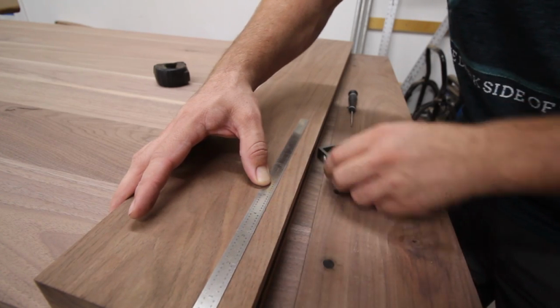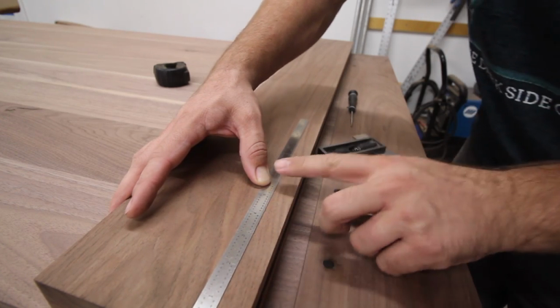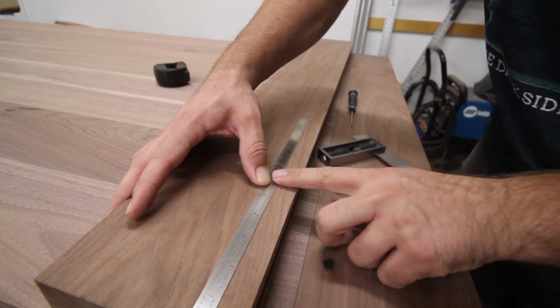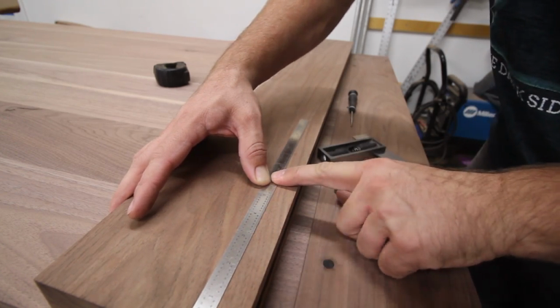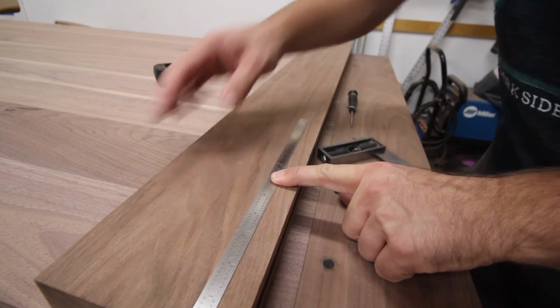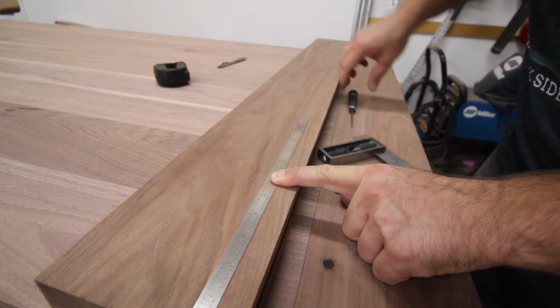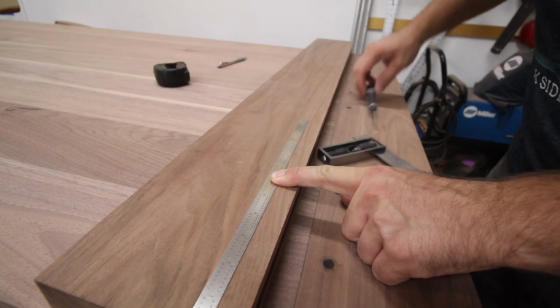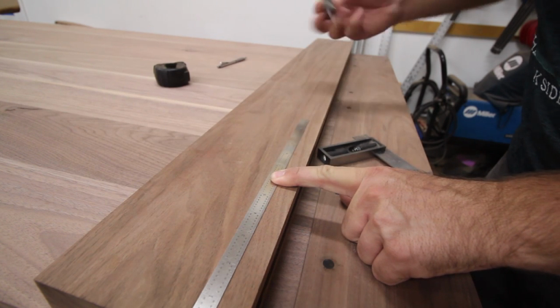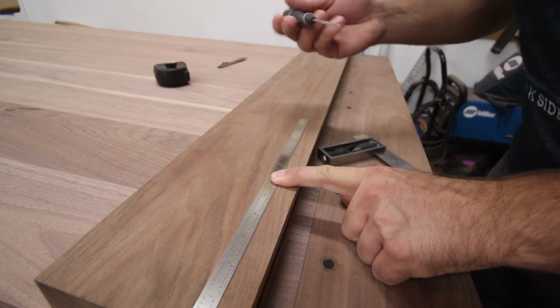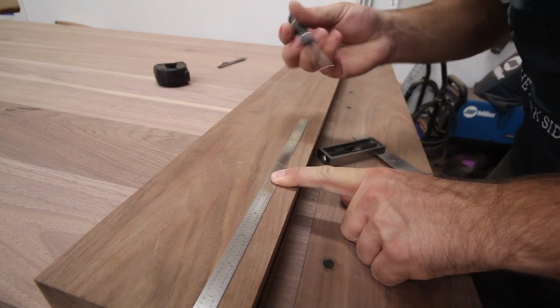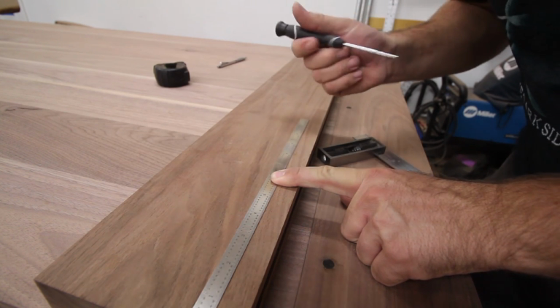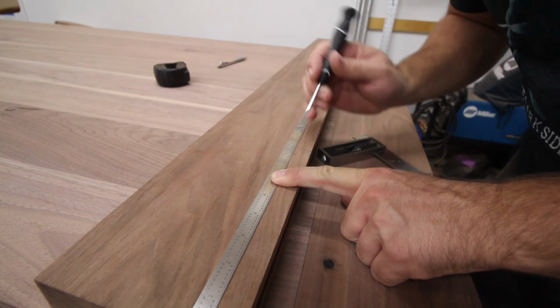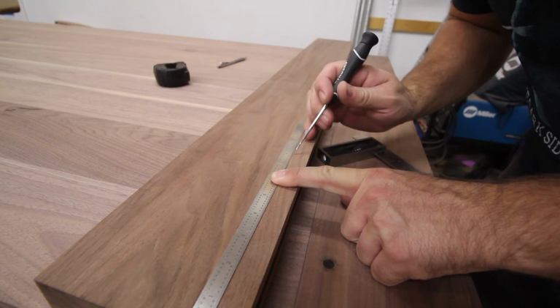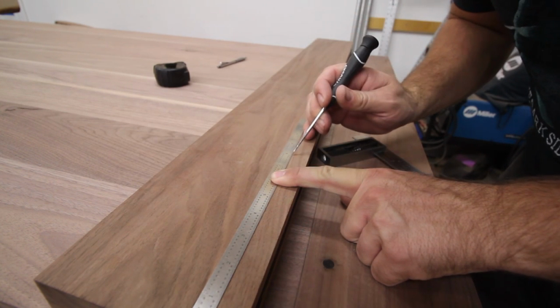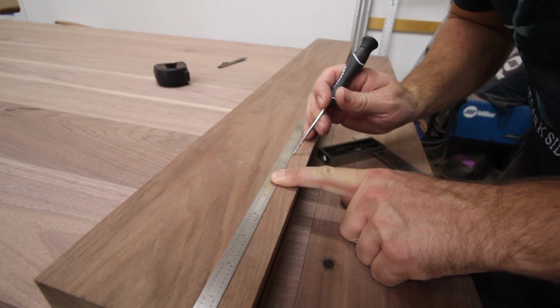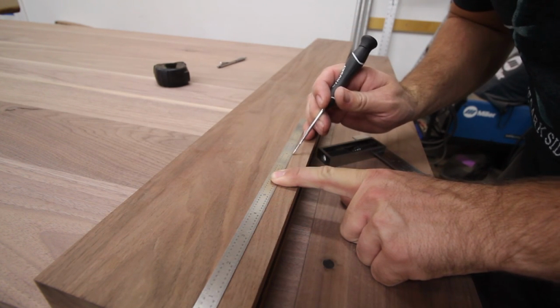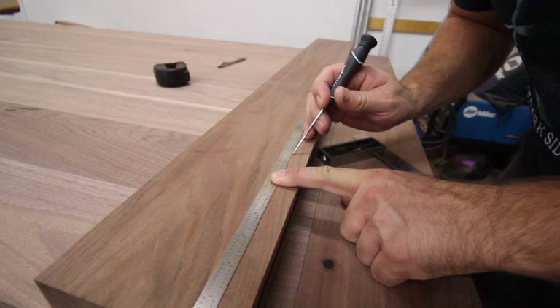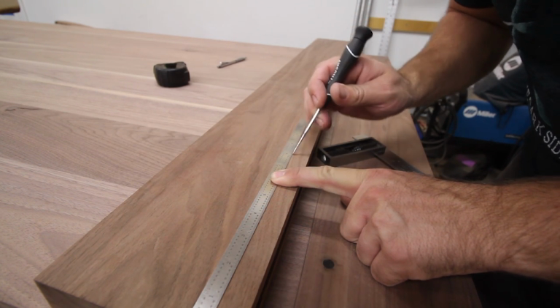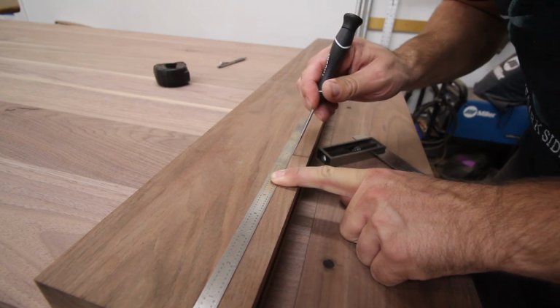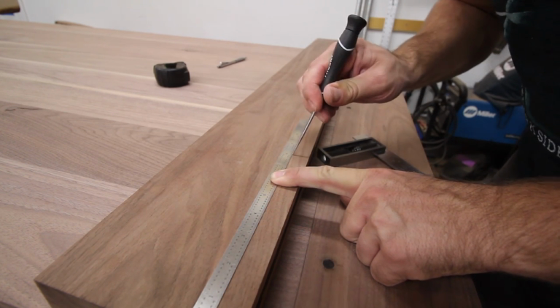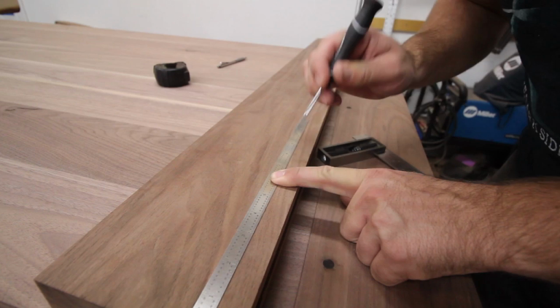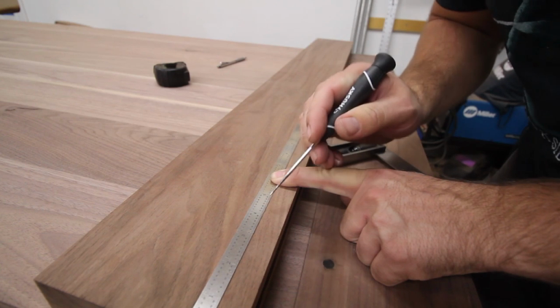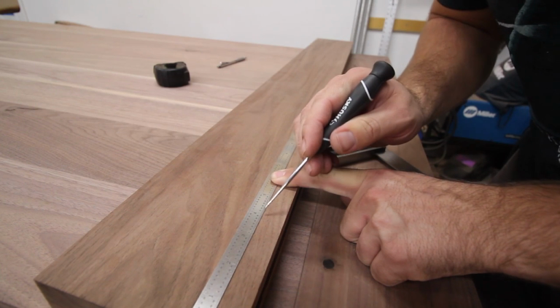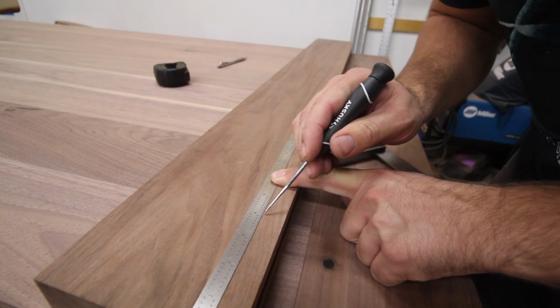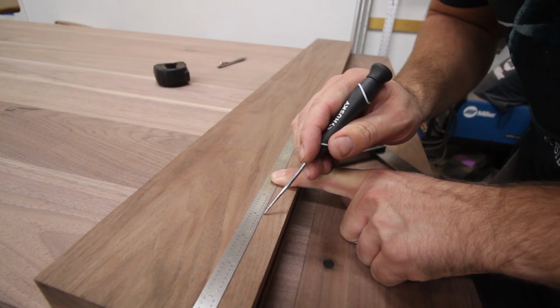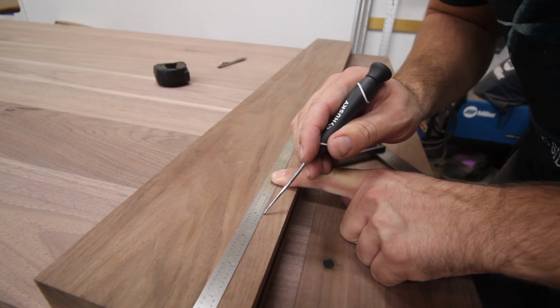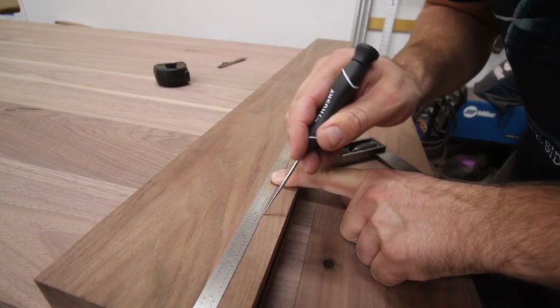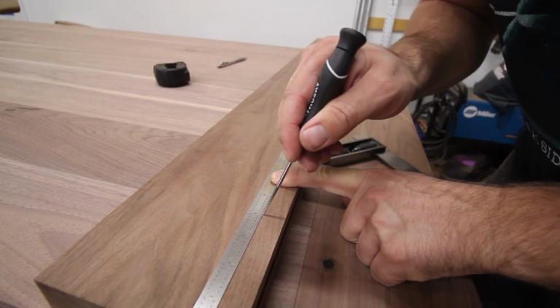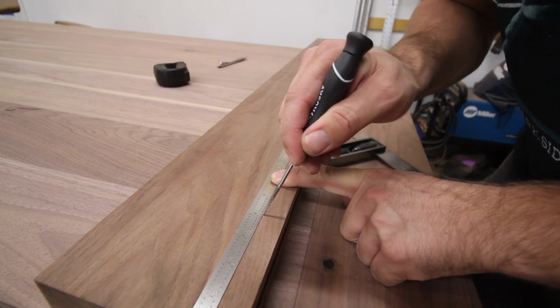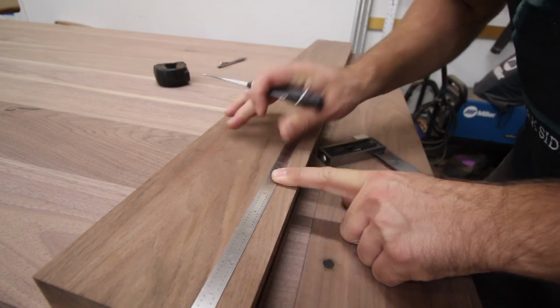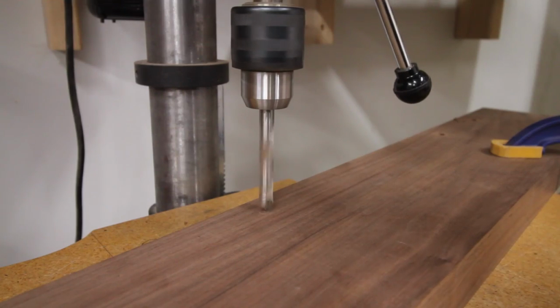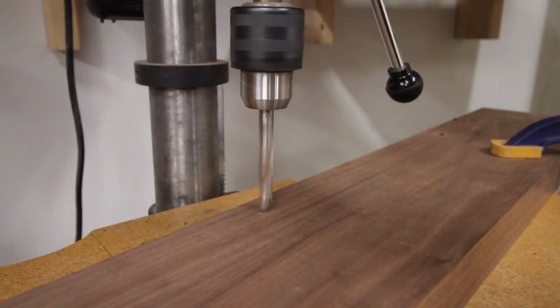When marking the location of the dowels, I use an awl to help improve the accuracy of the drill, and then use a sacrificial board when drilling to help prevent tear out.